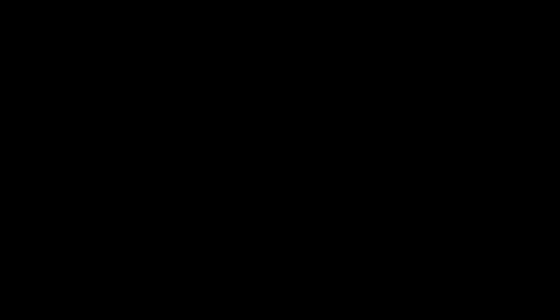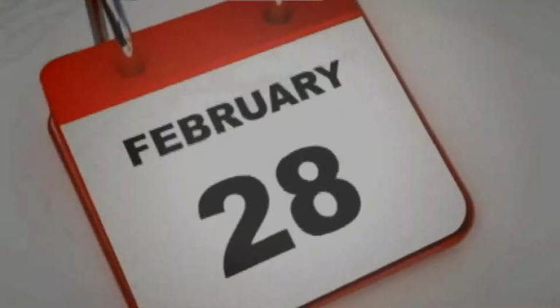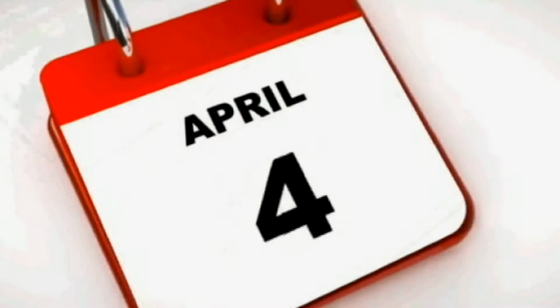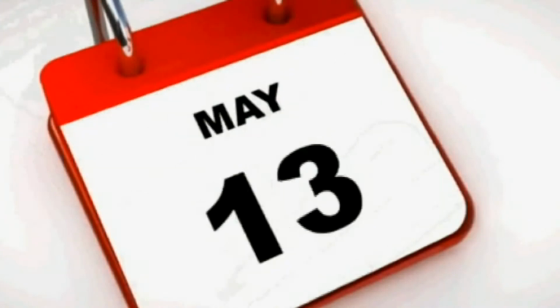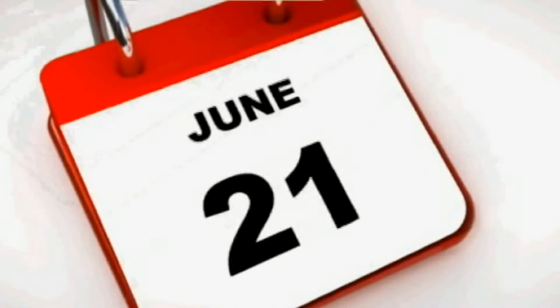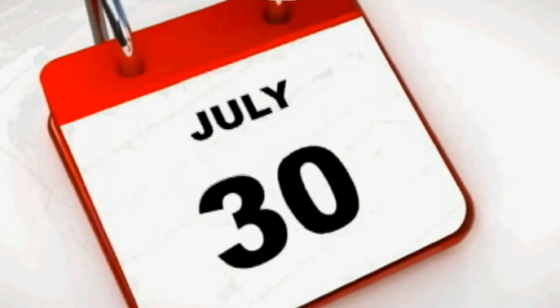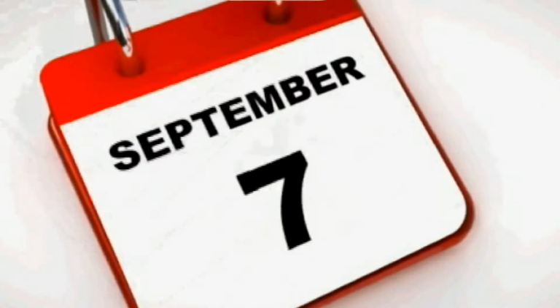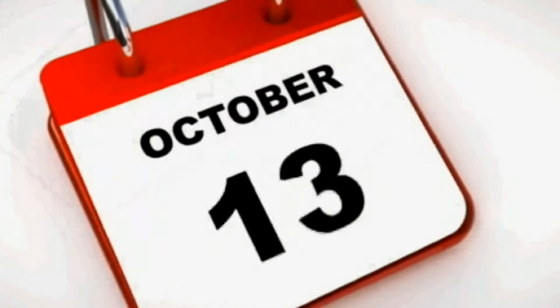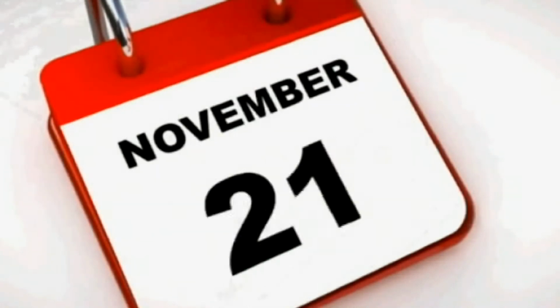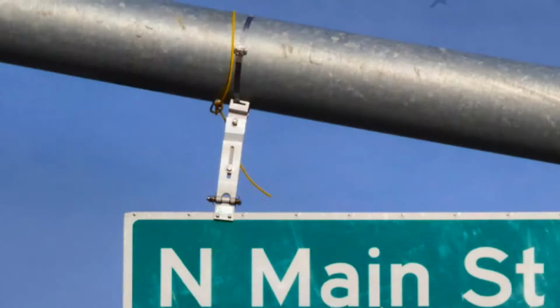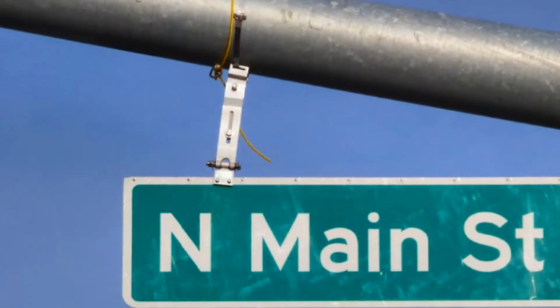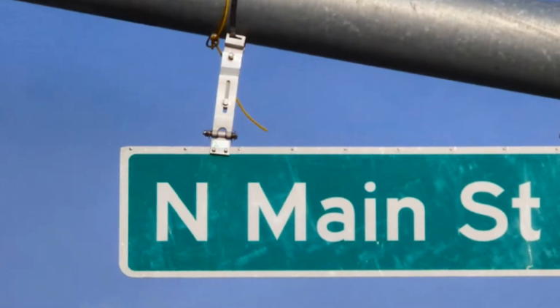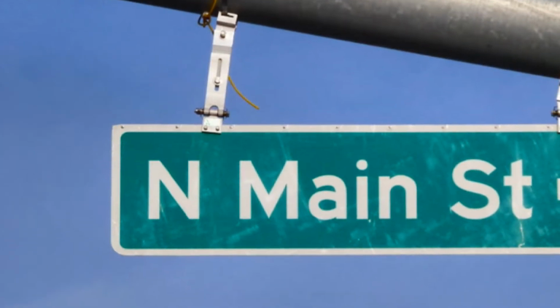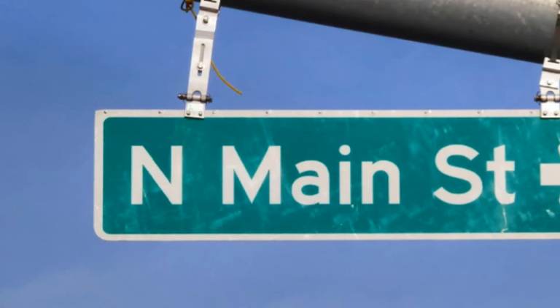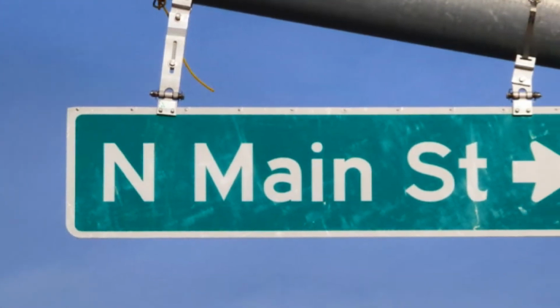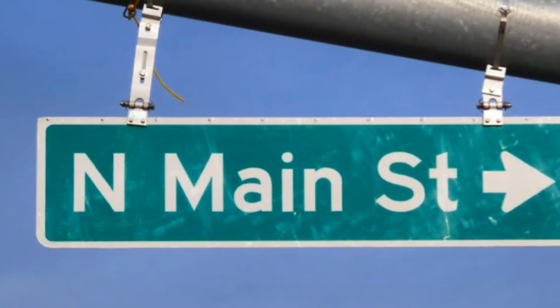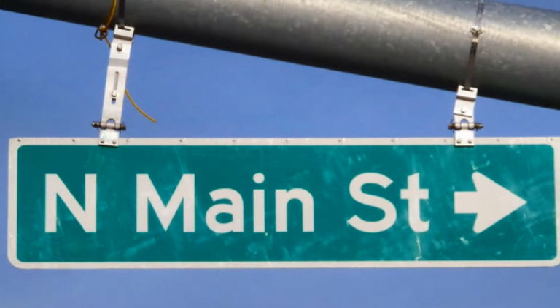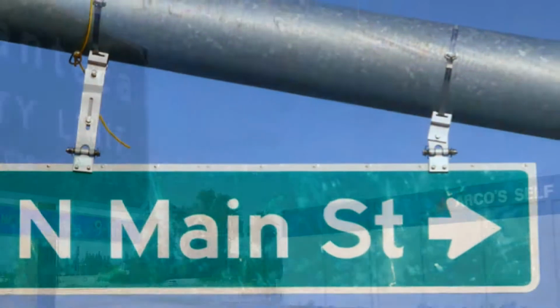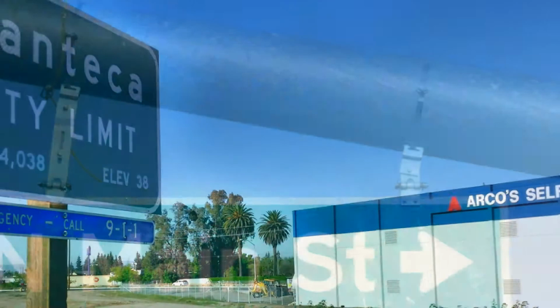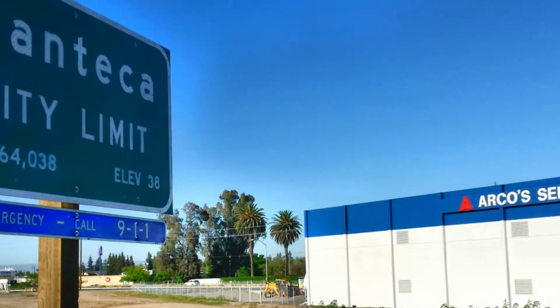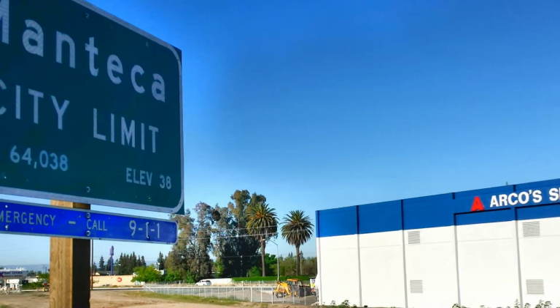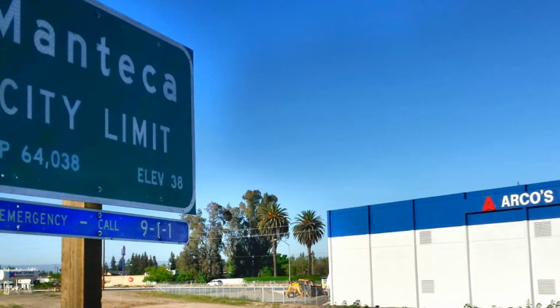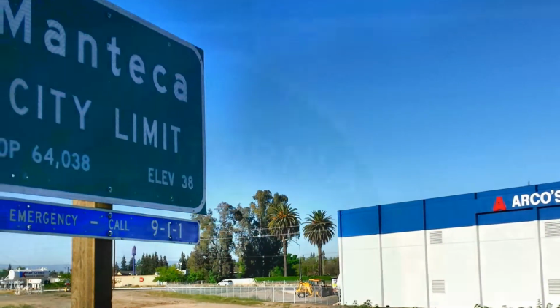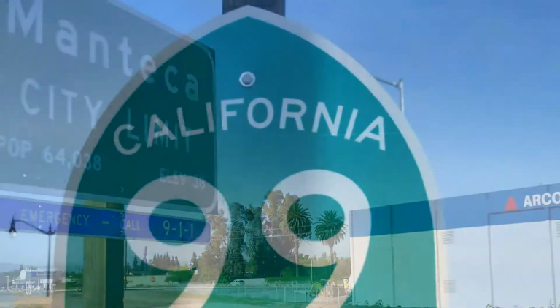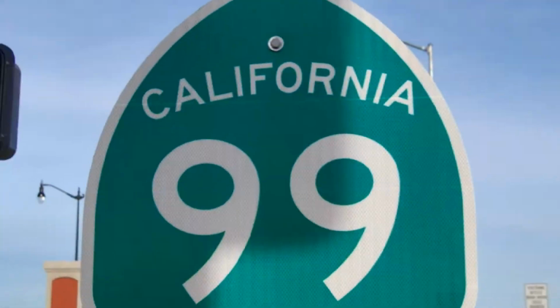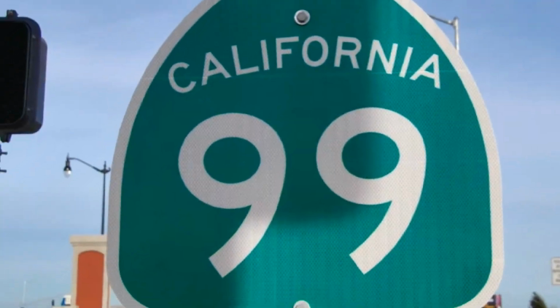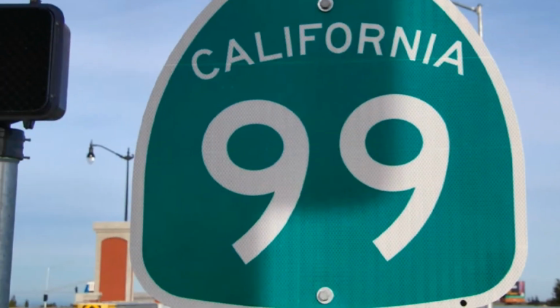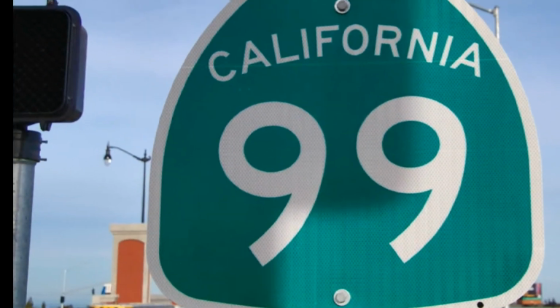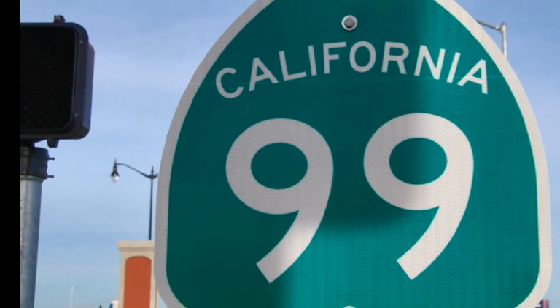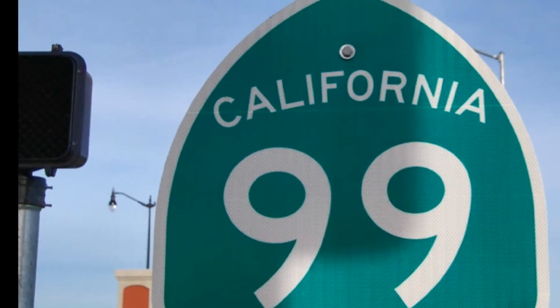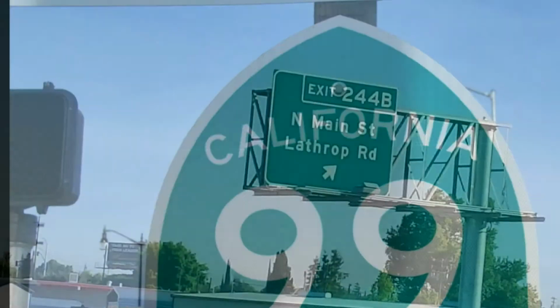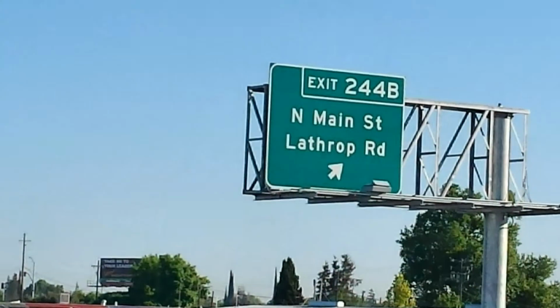Access 365 days a year, Arco's Self Storage is conveniently located at 1654 North Main Street in Manteca, California, just off Highway 99's North Main Street and Lathrop Road exit.